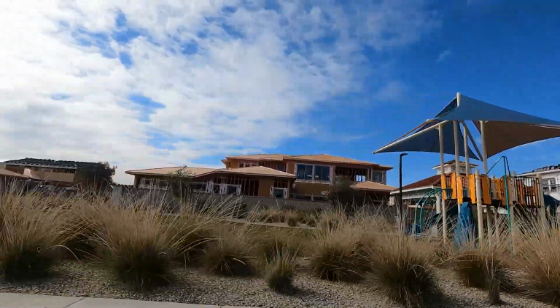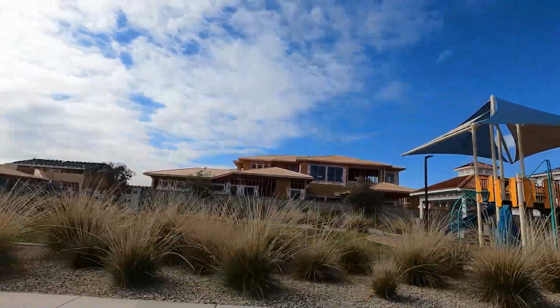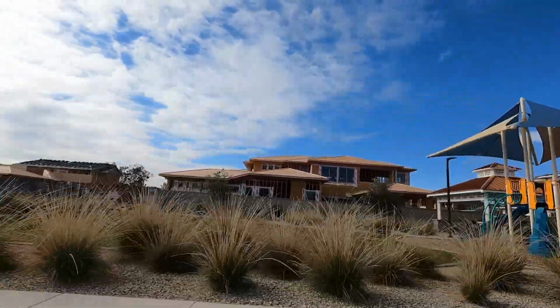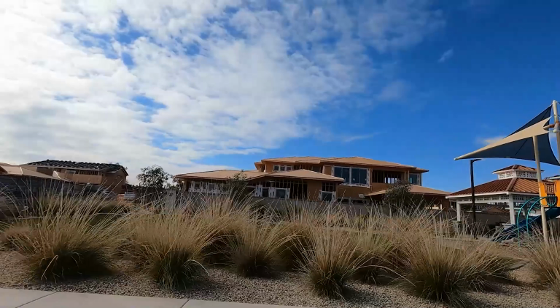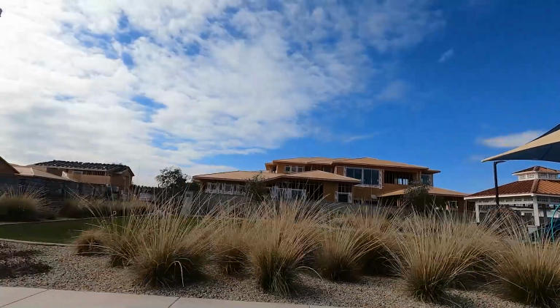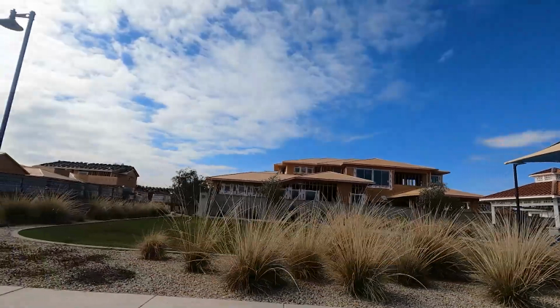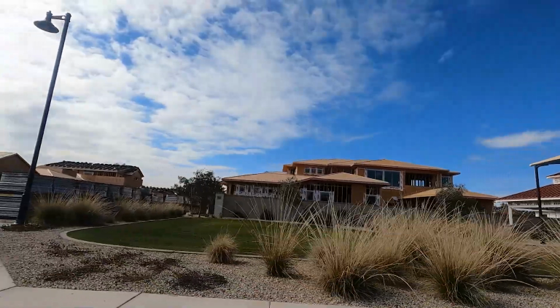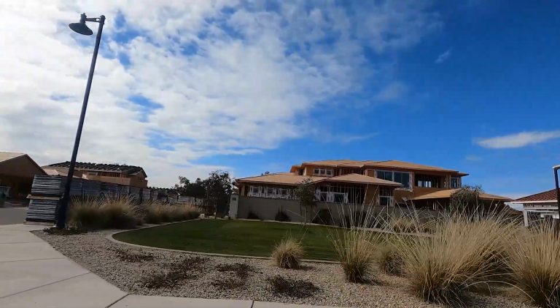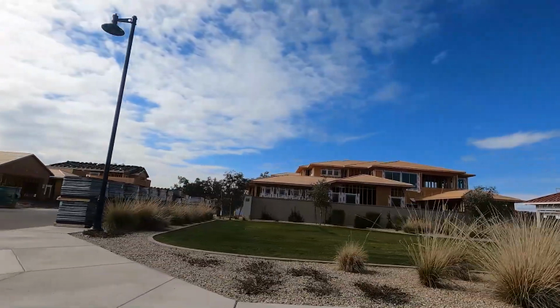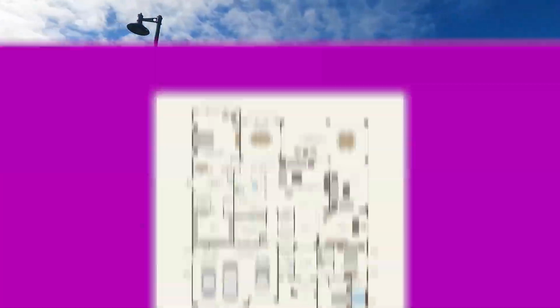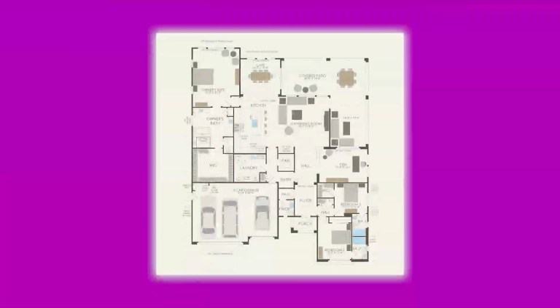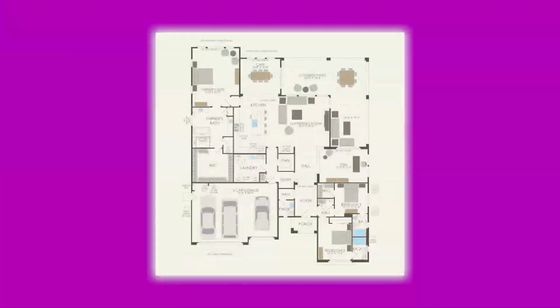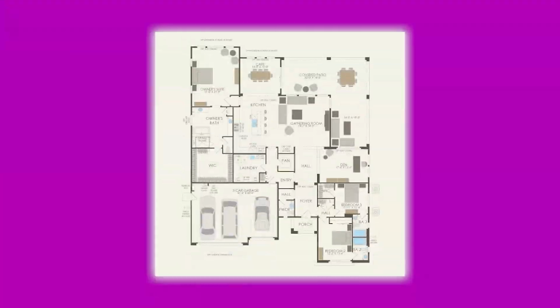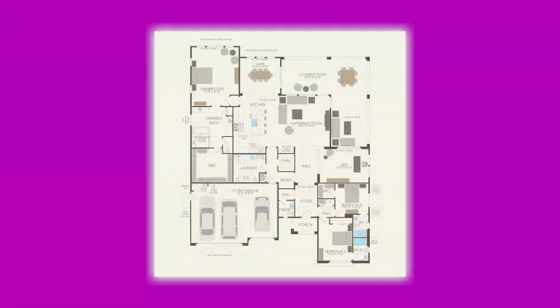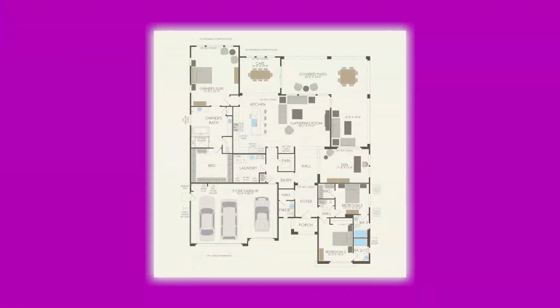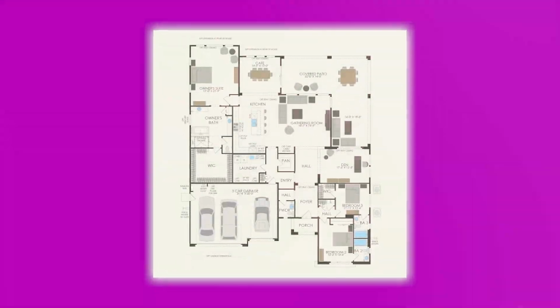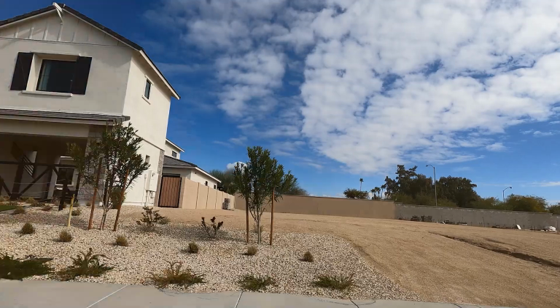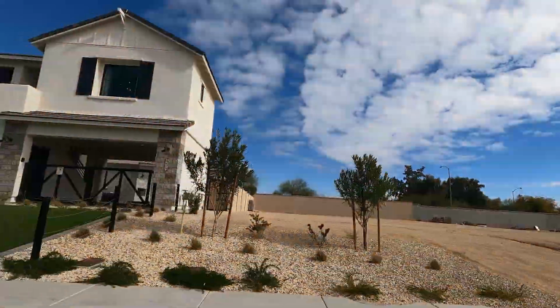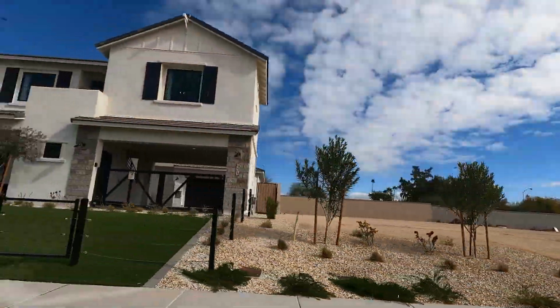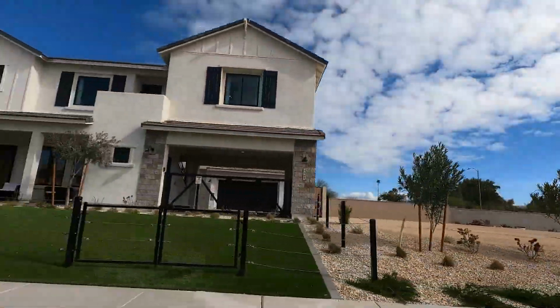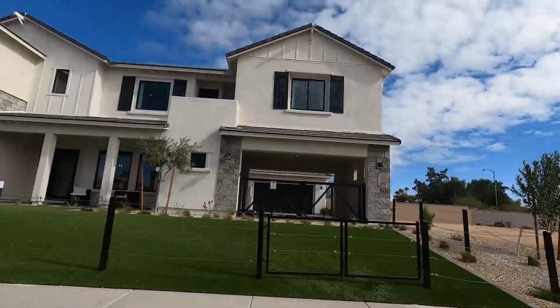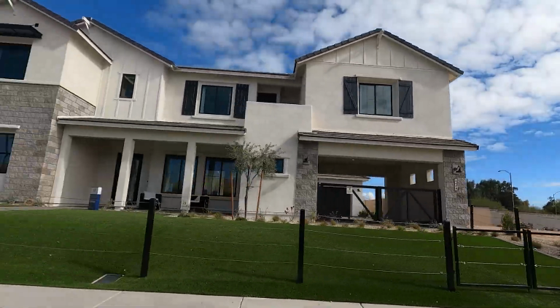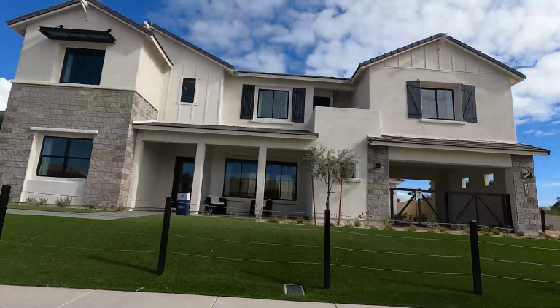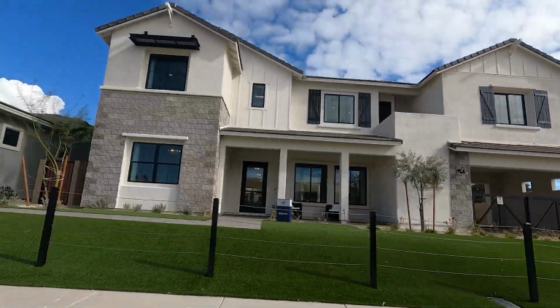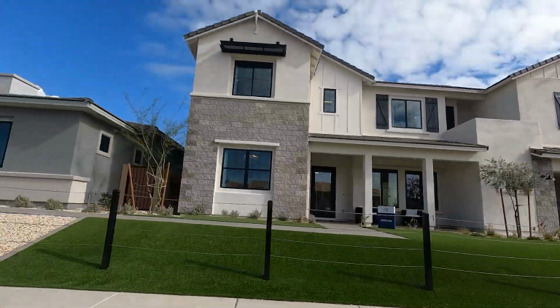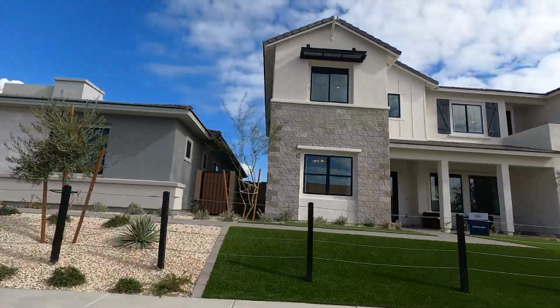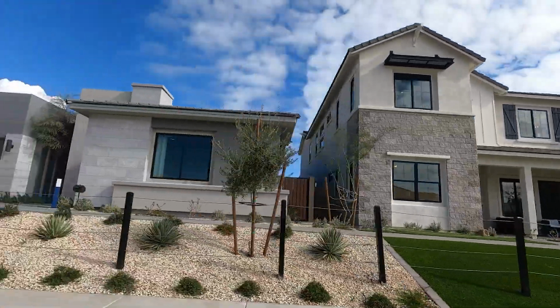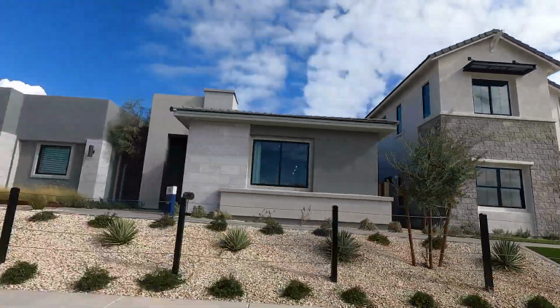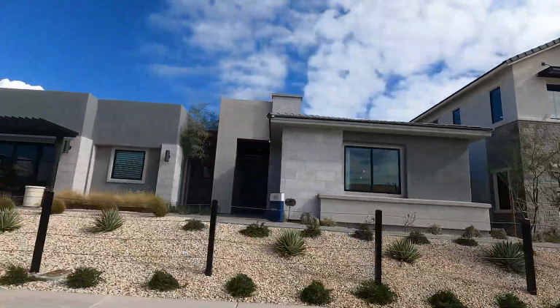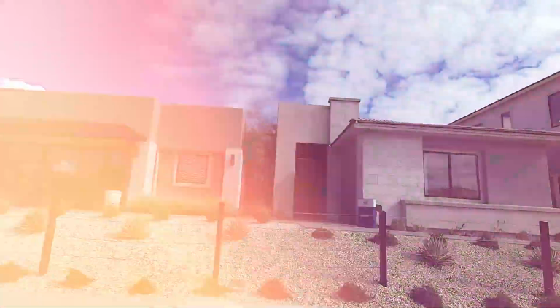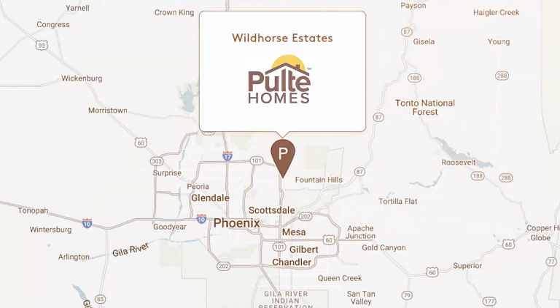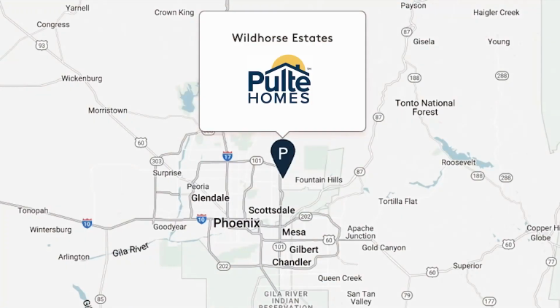Playground, grassy area, and new home construction underway in Scottsdale, Arizona, coming to you from Wild Horse Estates. Remember to always have a realtor with you when you tour.